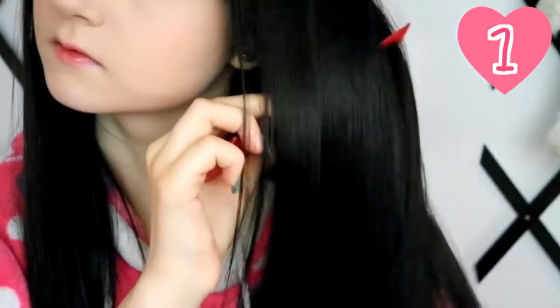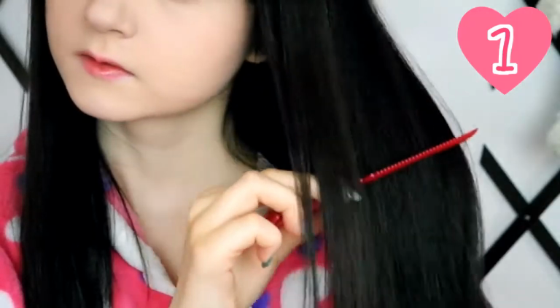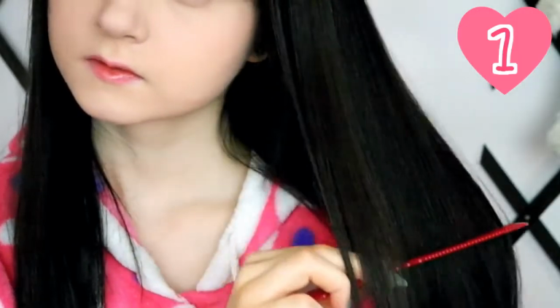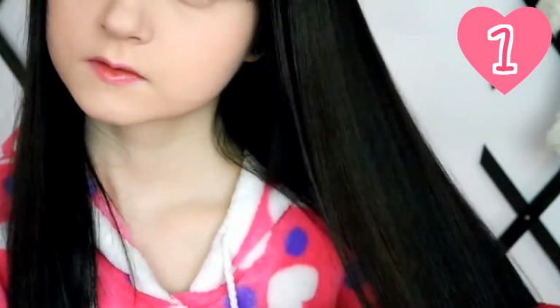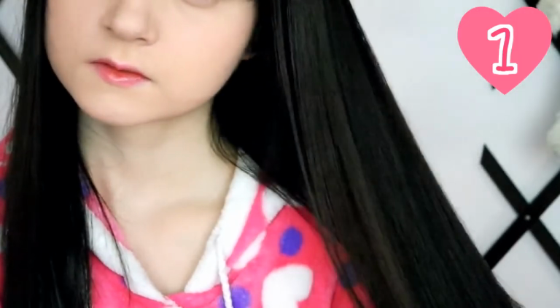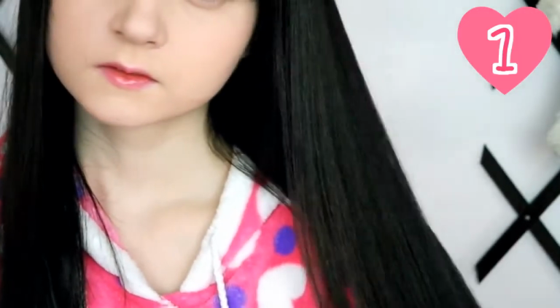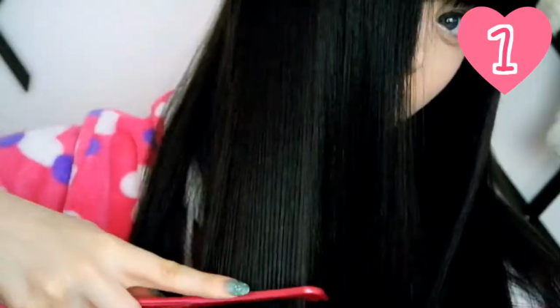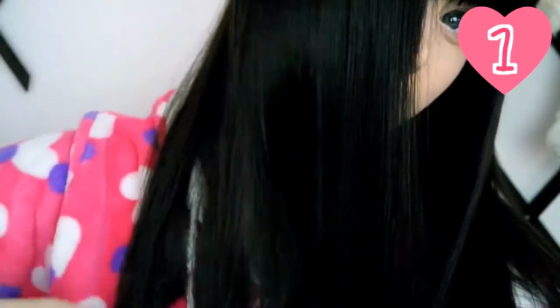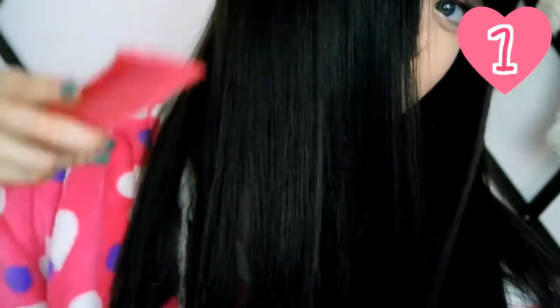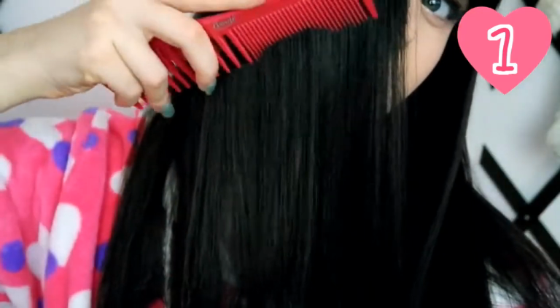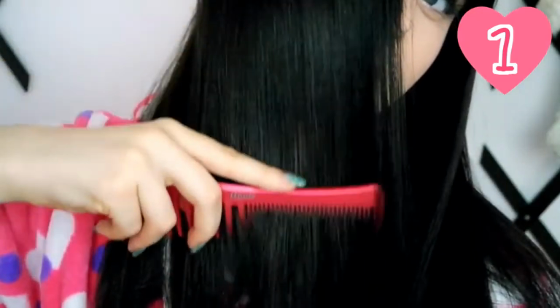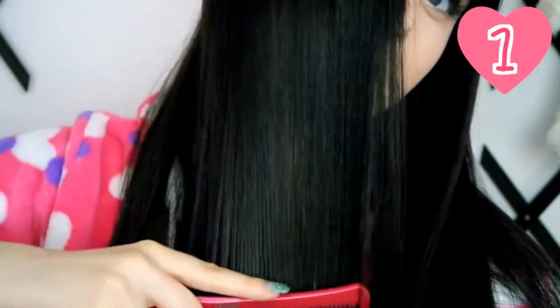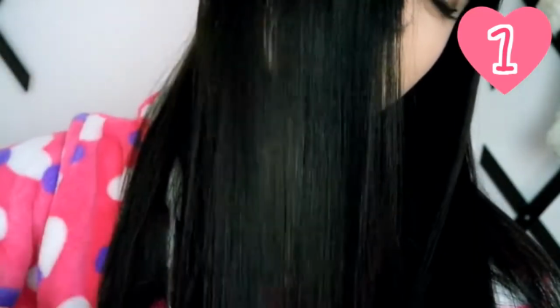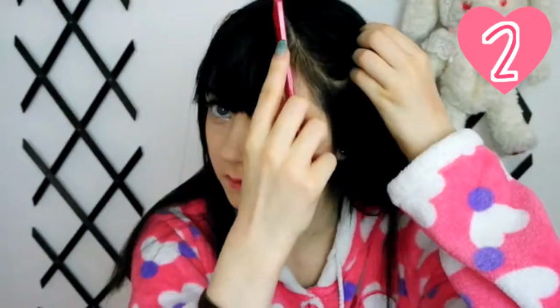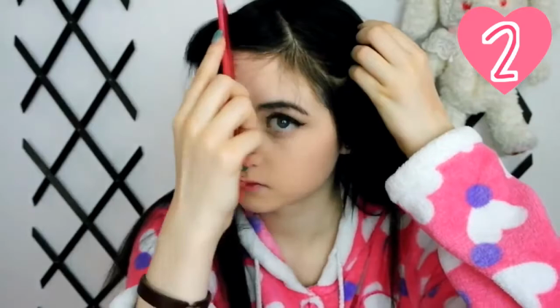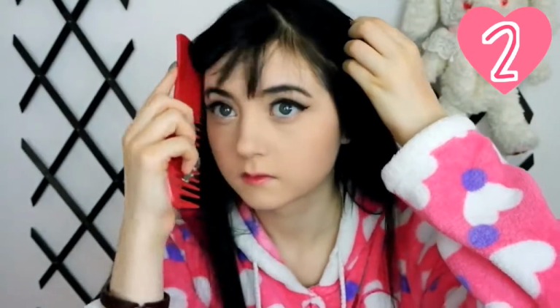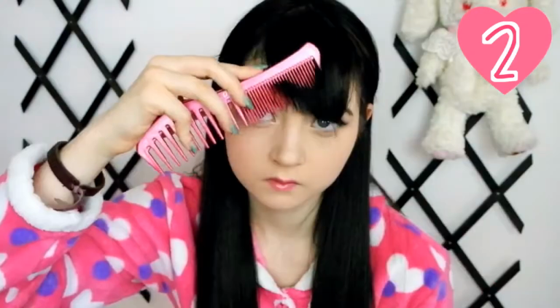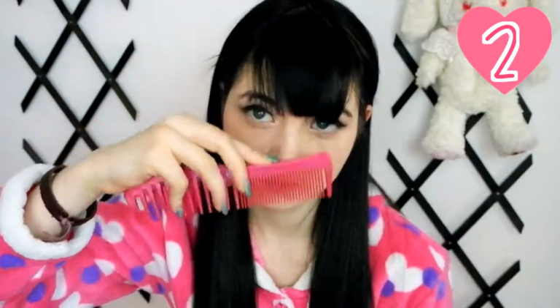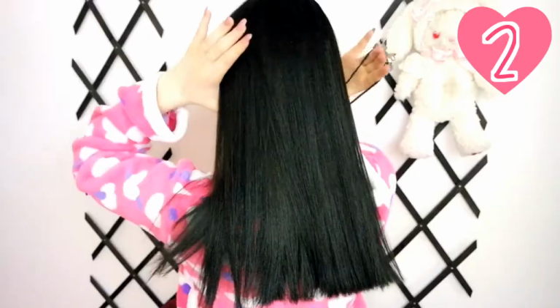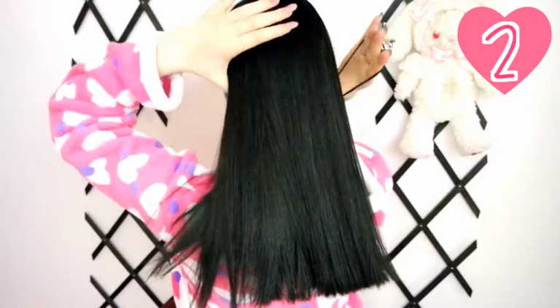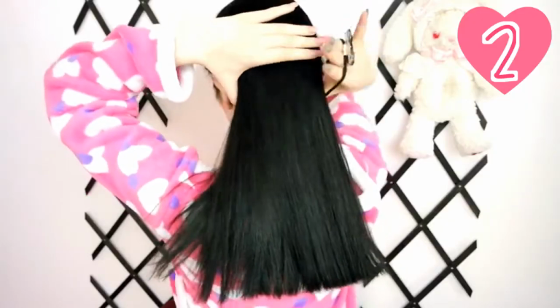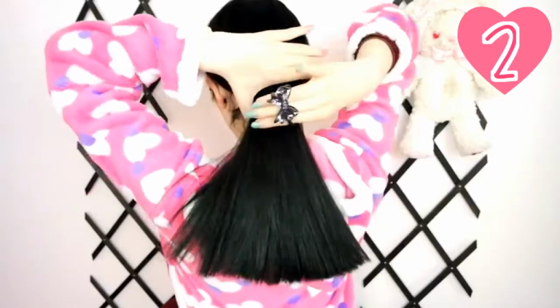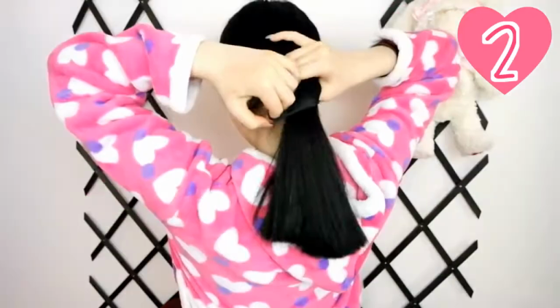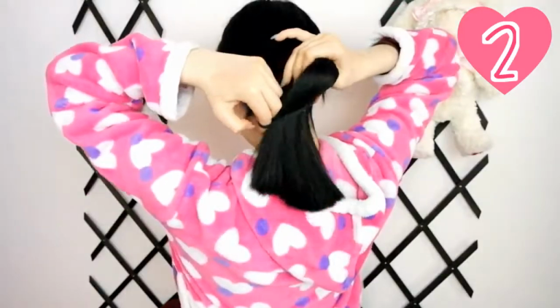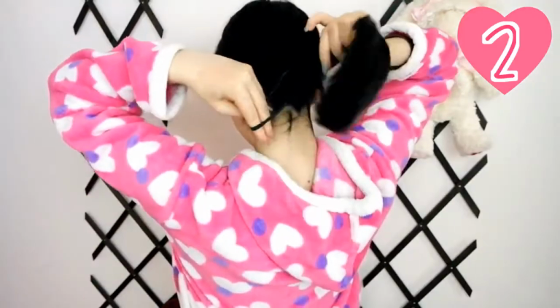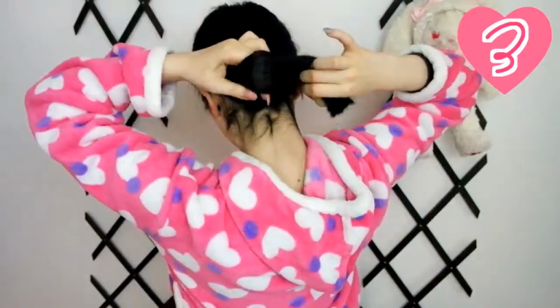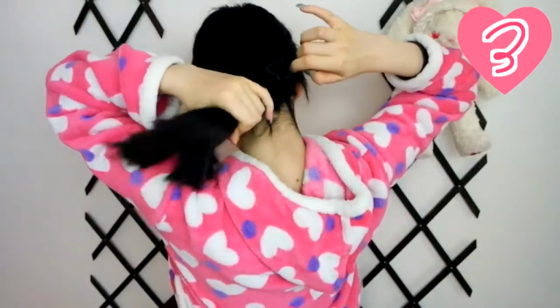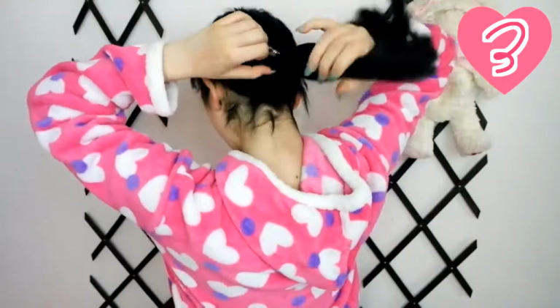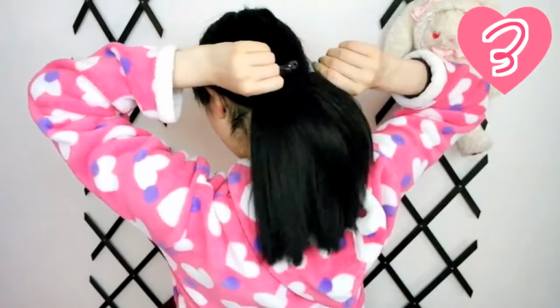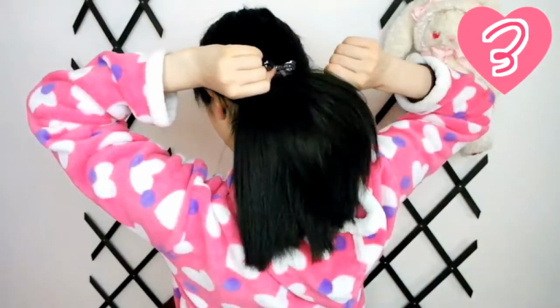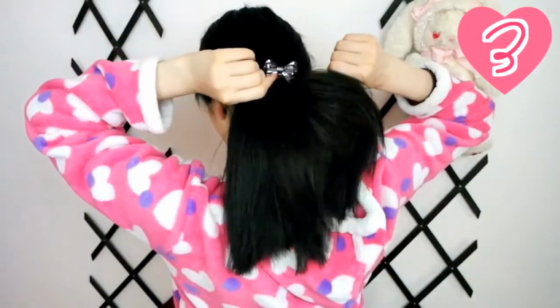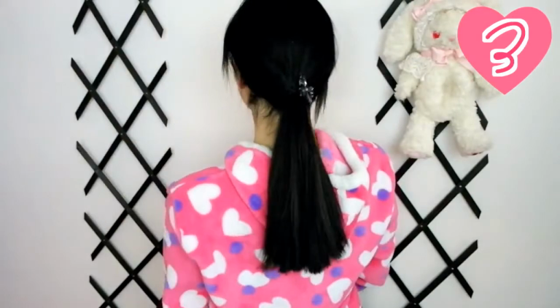First, comb and free your hair from any tangles. Next, separate the fringe from the rest of your hair, preferably by tying a ponytail.